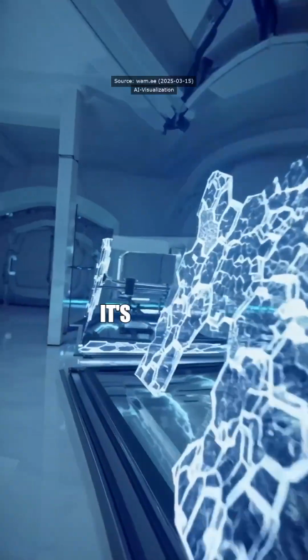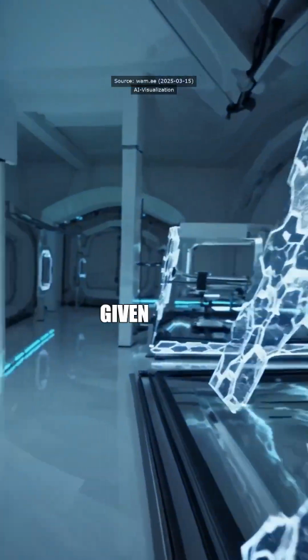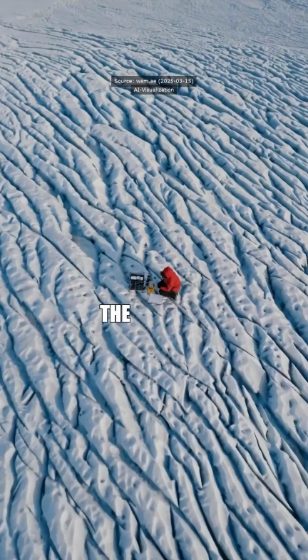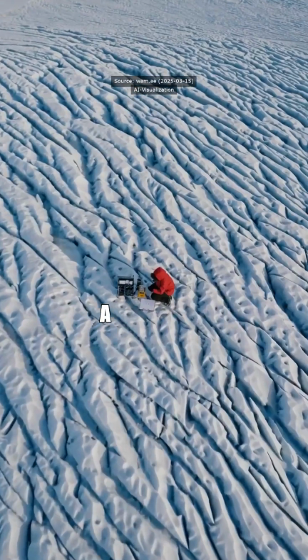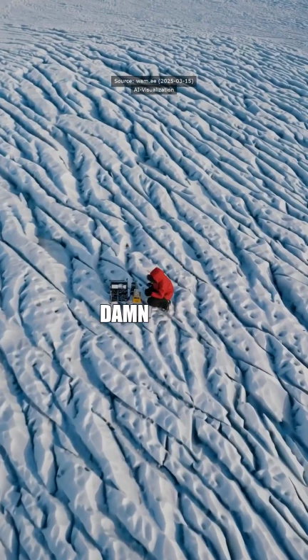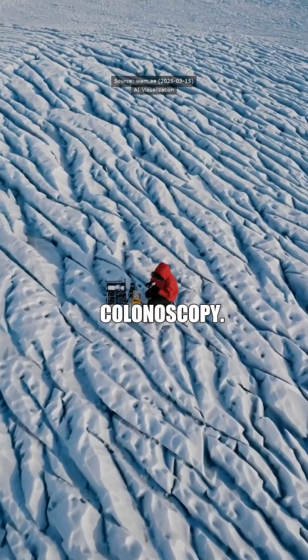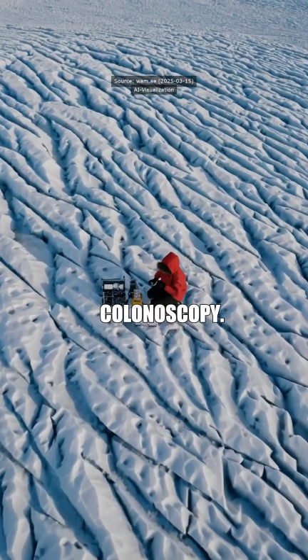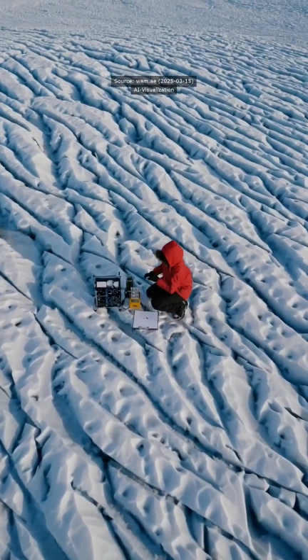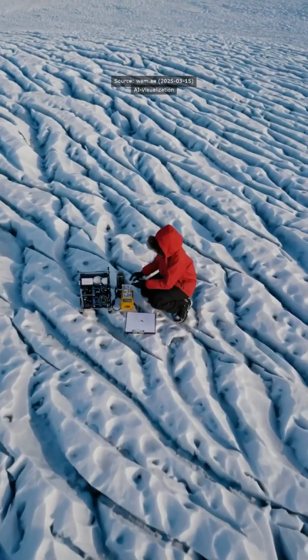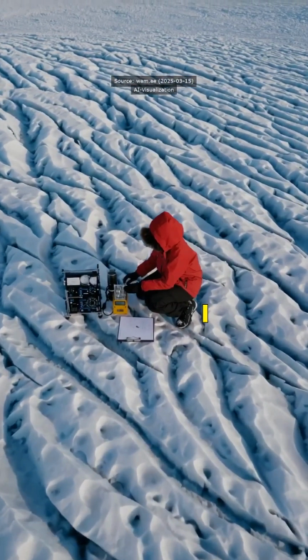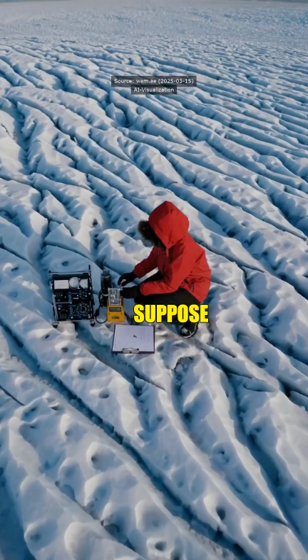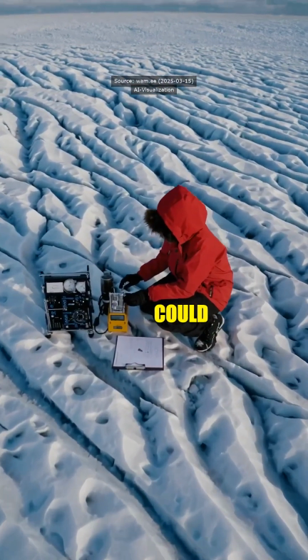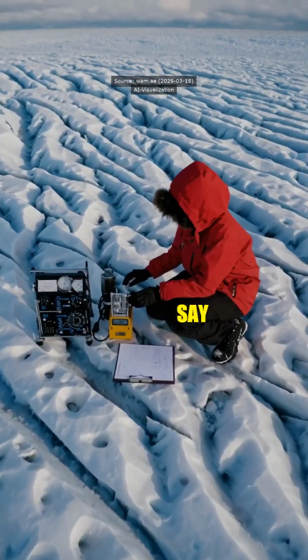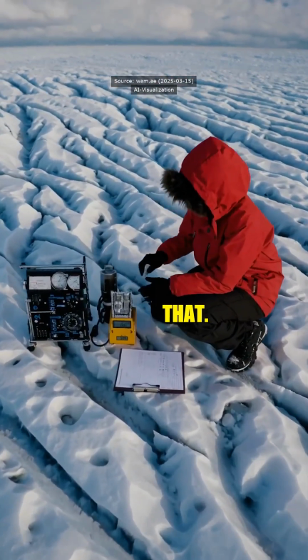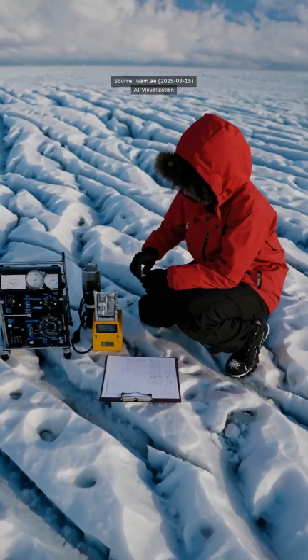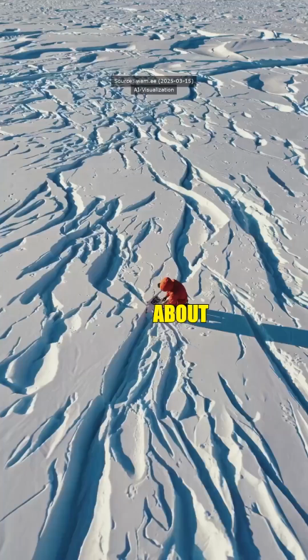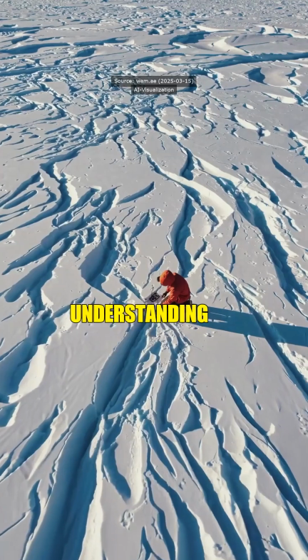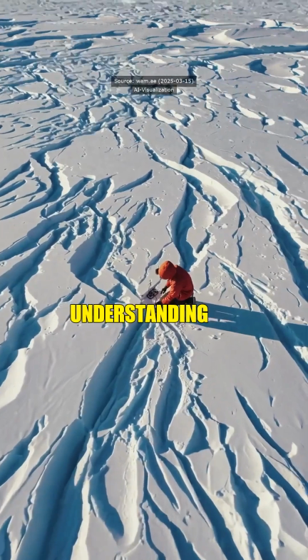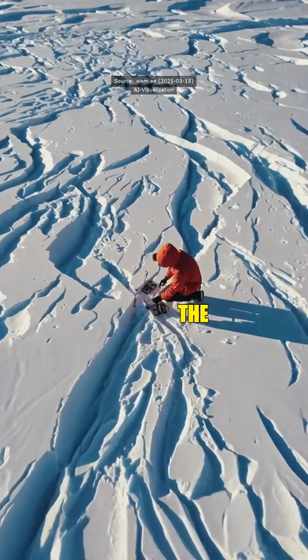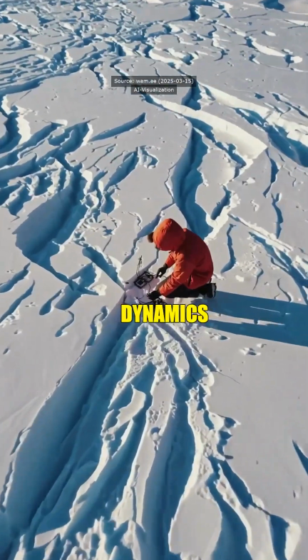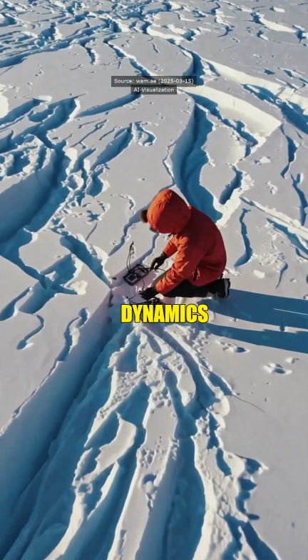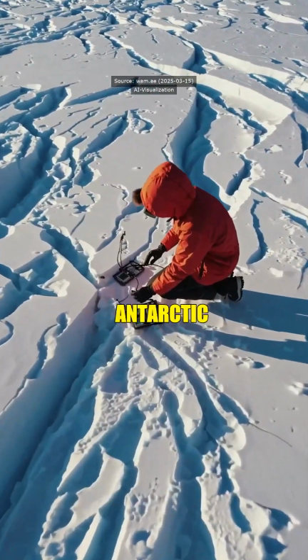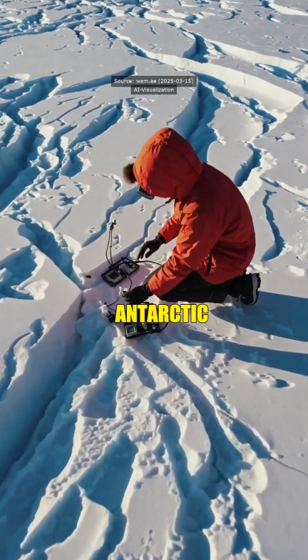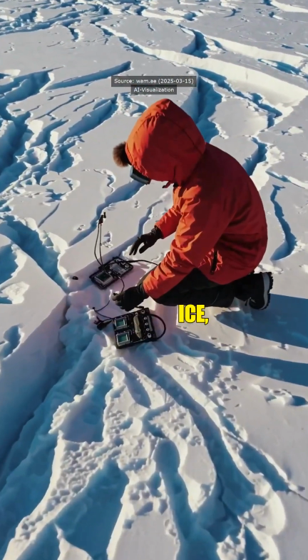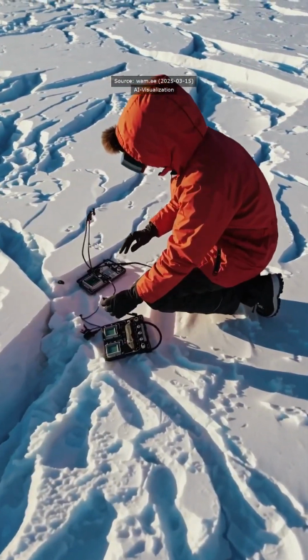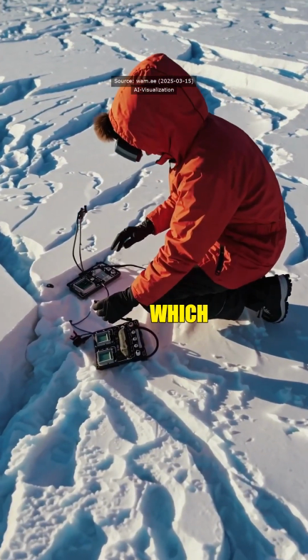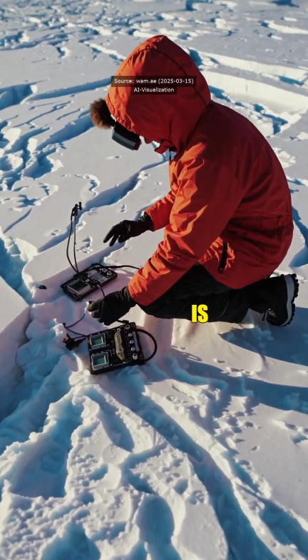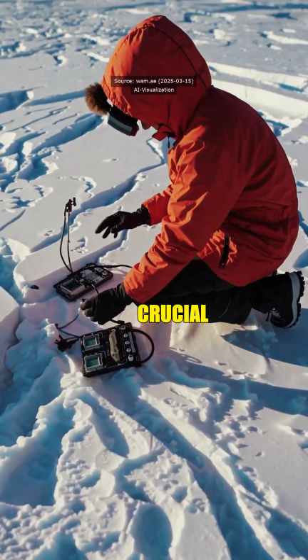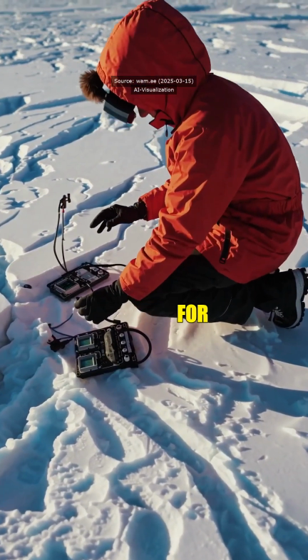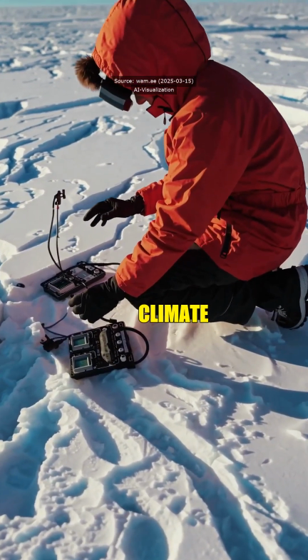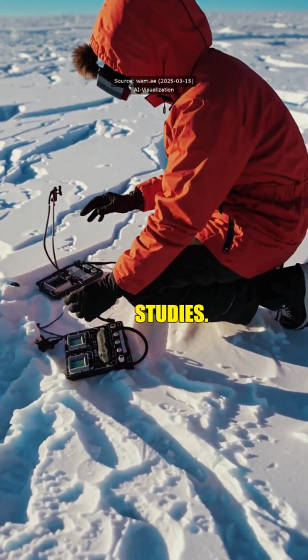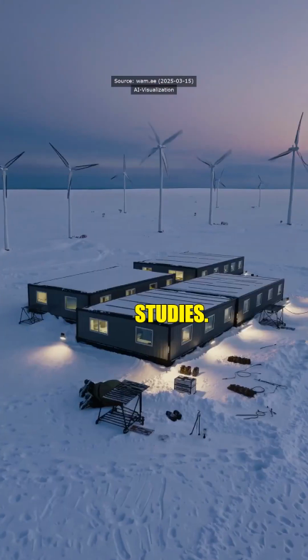So it's like they're giving the ice a damn colonoscopy? Yeah, I suppose you could say that. It's all about understanding the dynamics of Antarctic ice, which is crucial for climate studies.